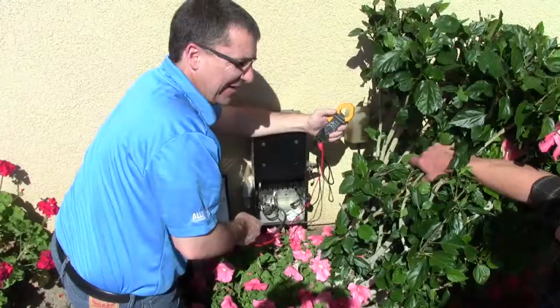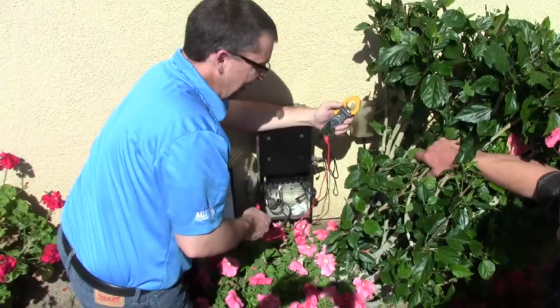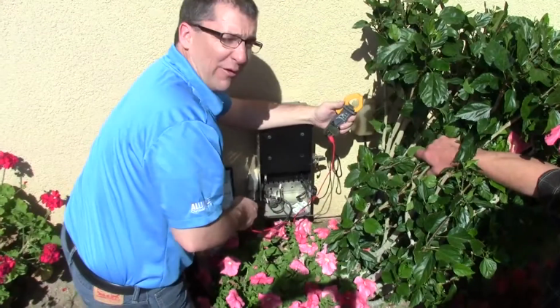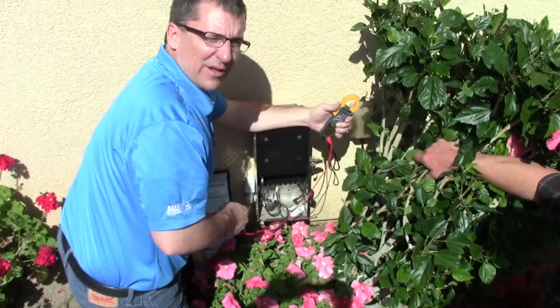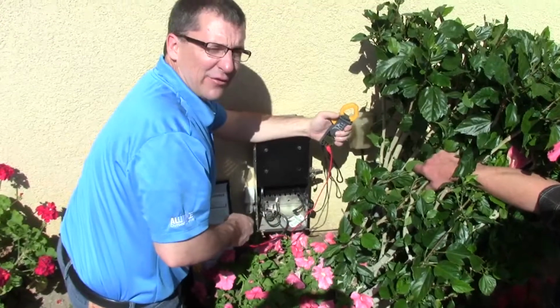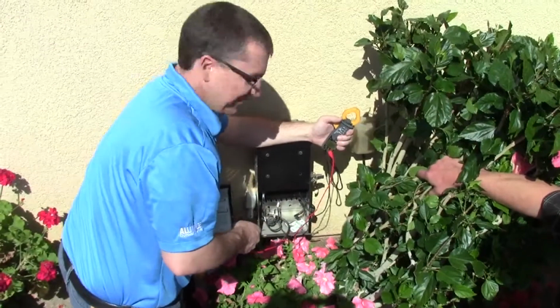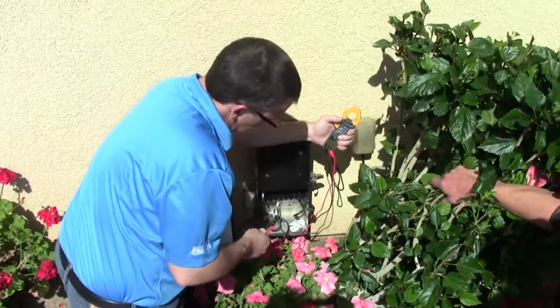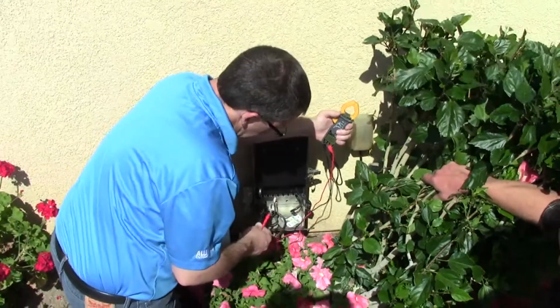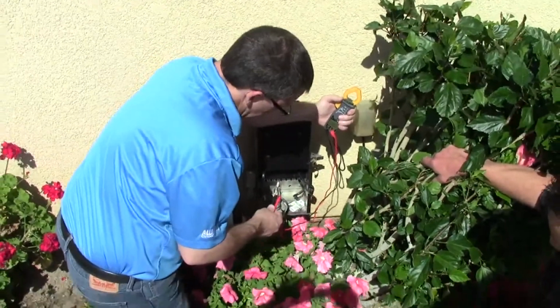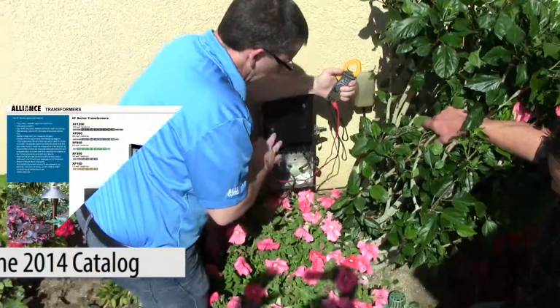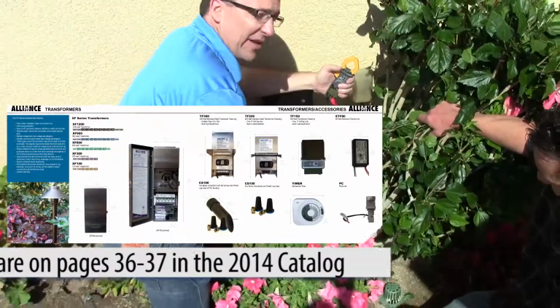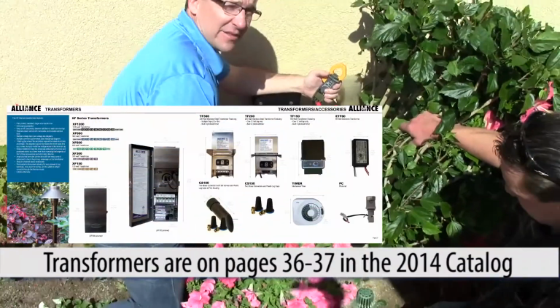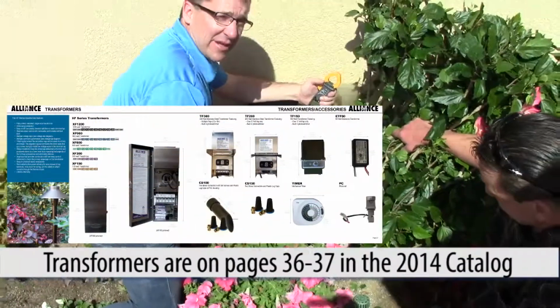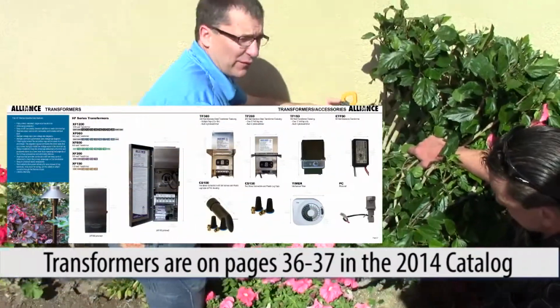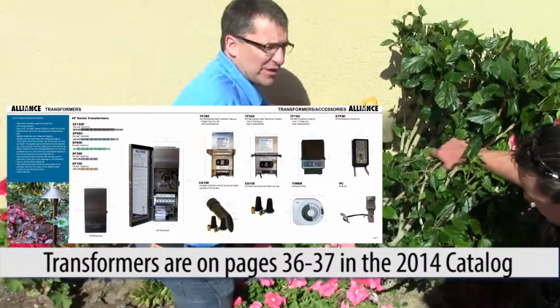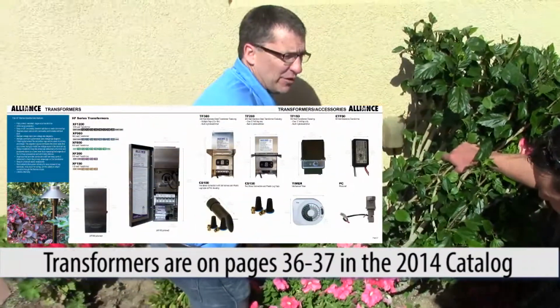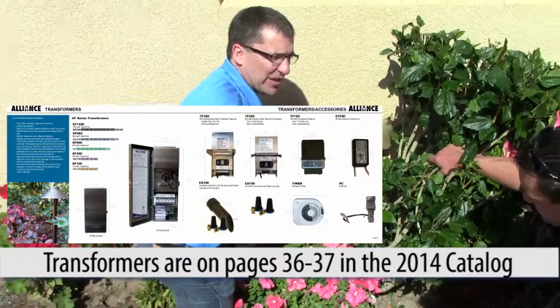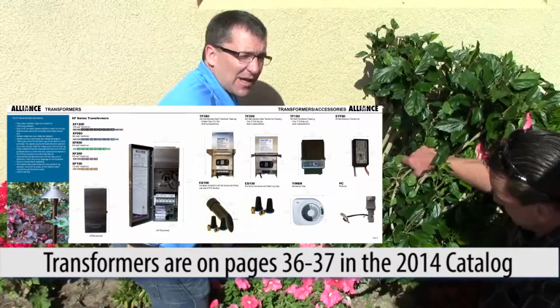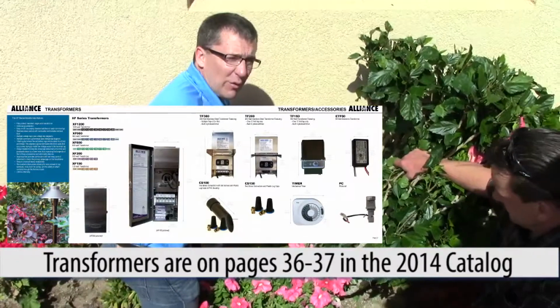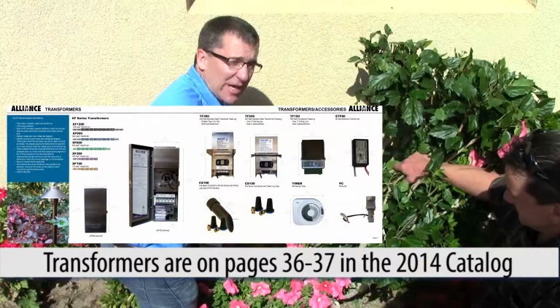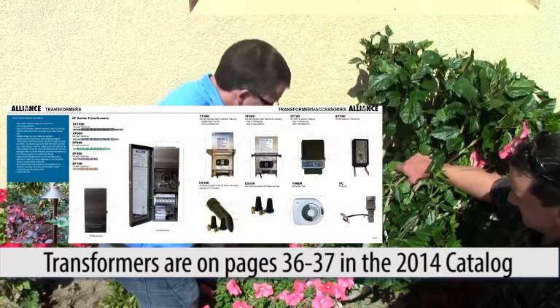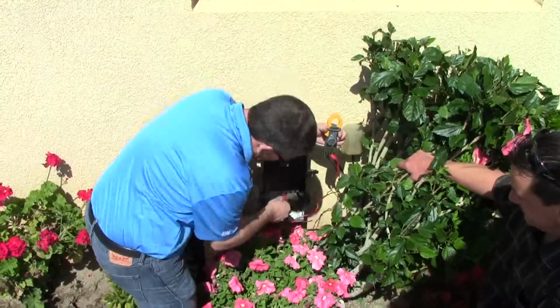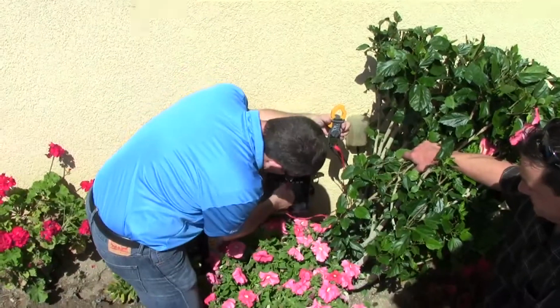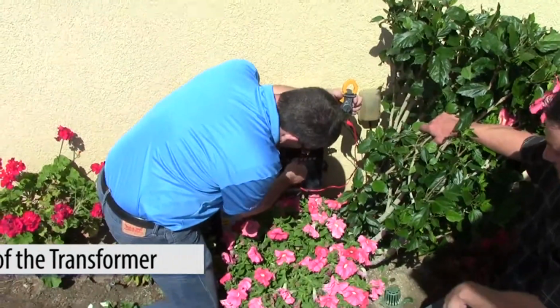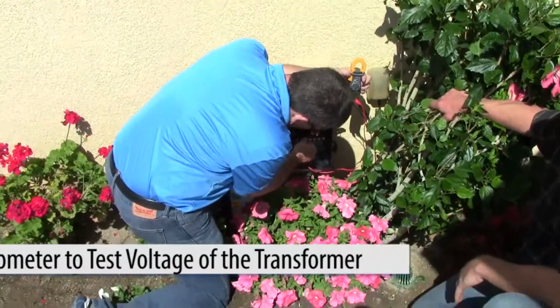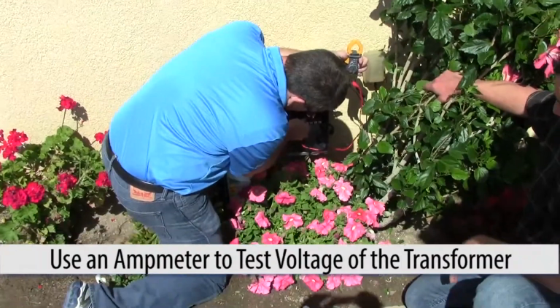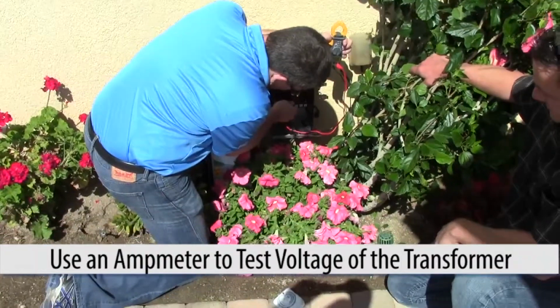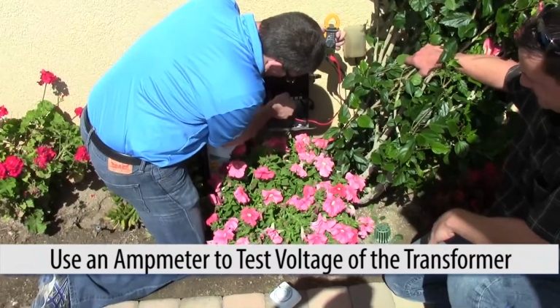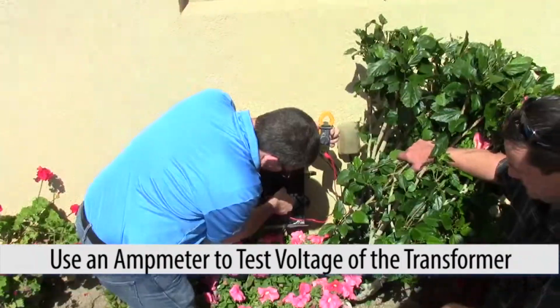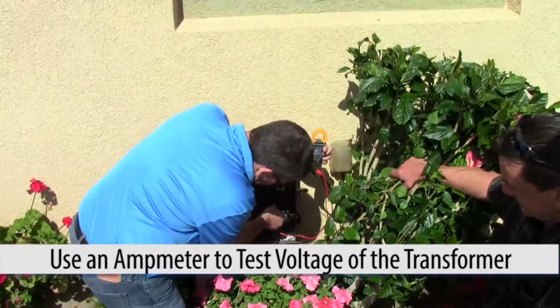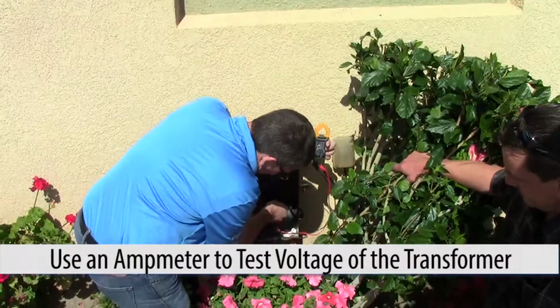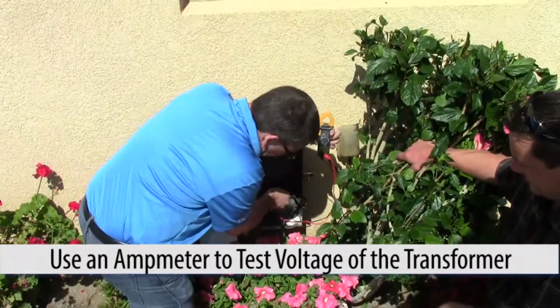We got one of our old Alliance transformers from eight years ago, and we're doing a diagnostics on it. One of the first things you want to do is check the incoming voltage at the transformer, because we always know that the transformers are wound at a 10 to 1 ratio.